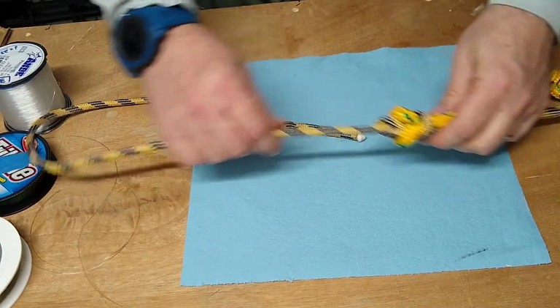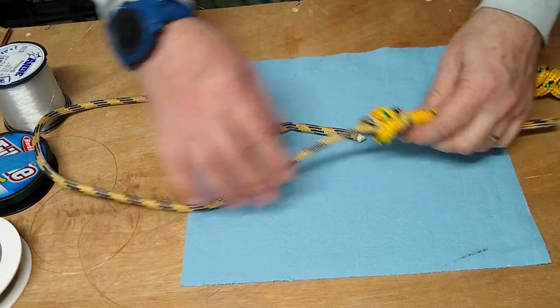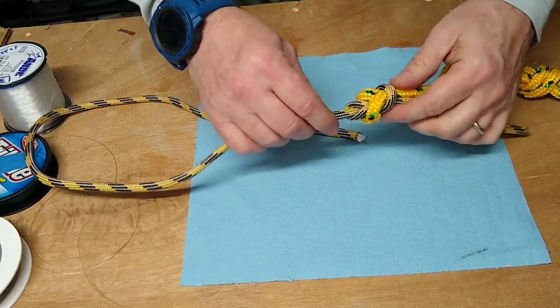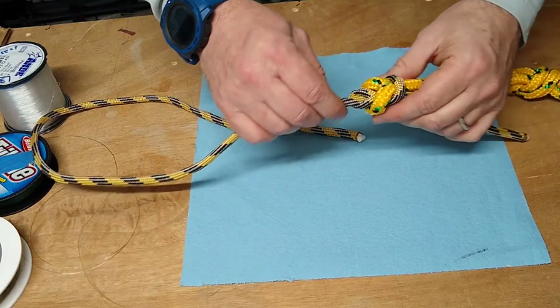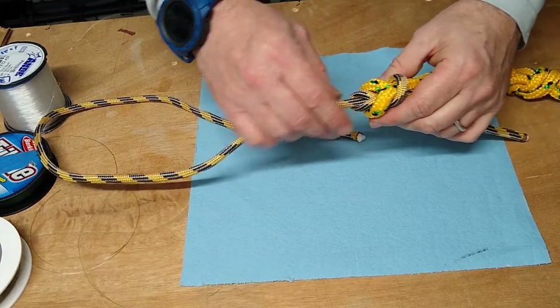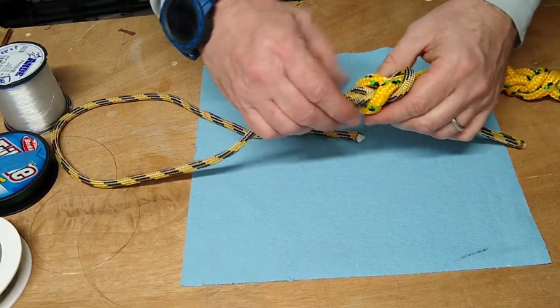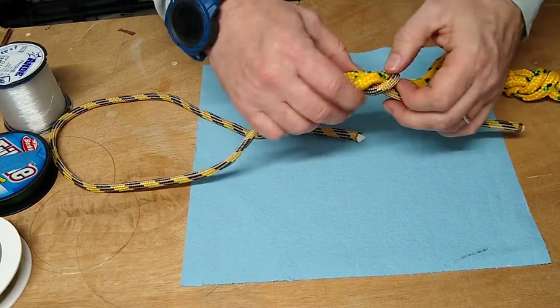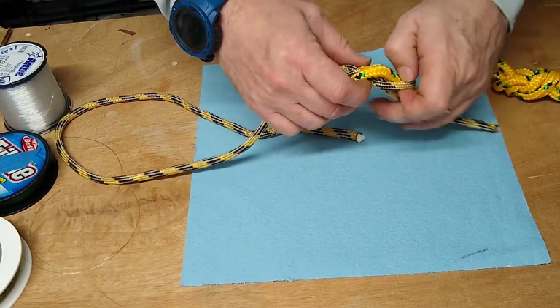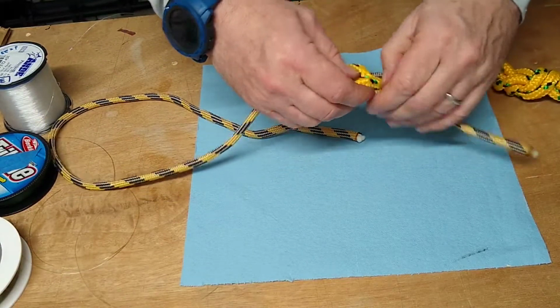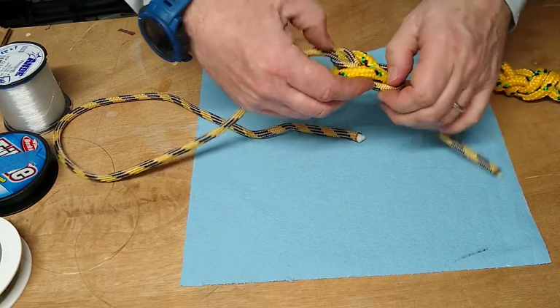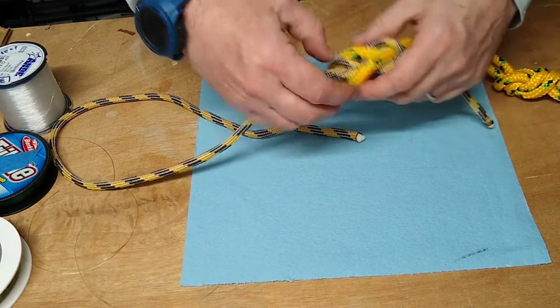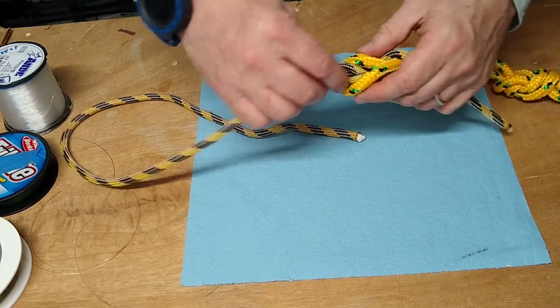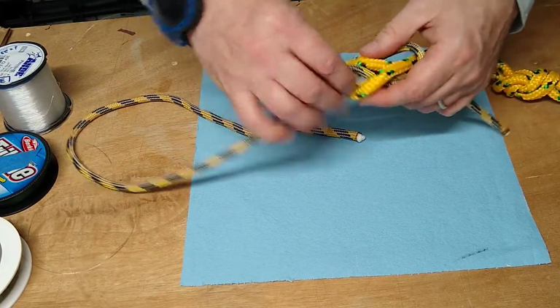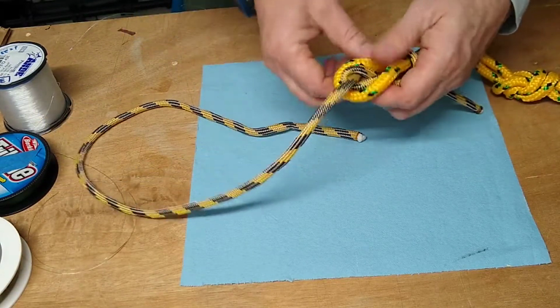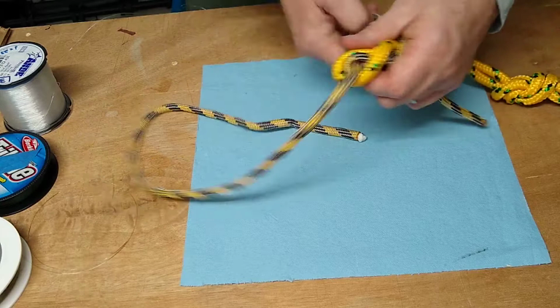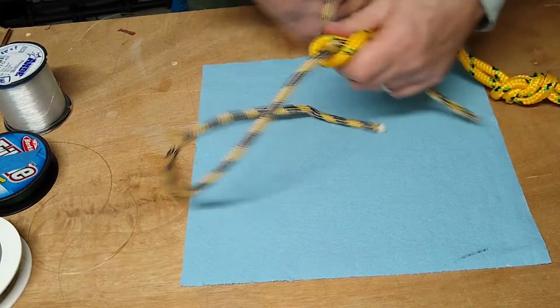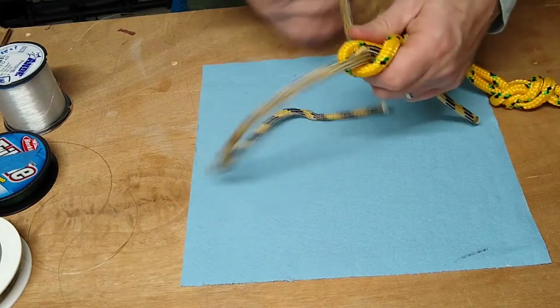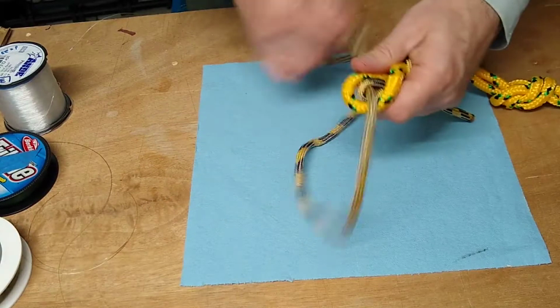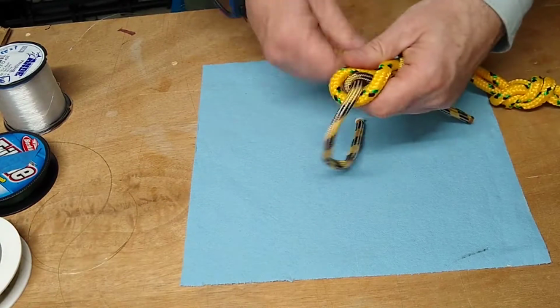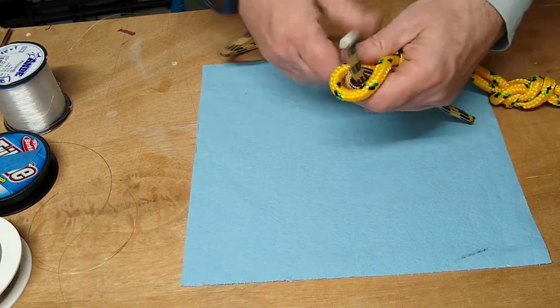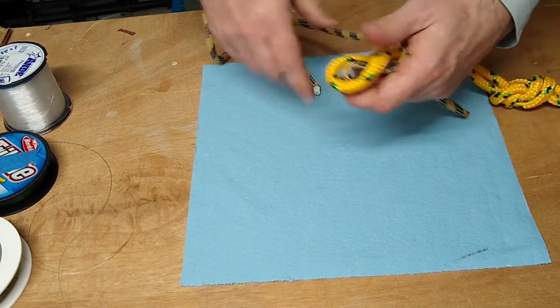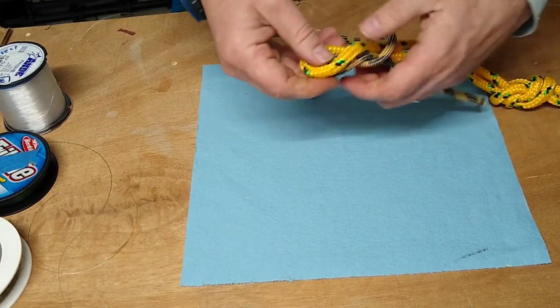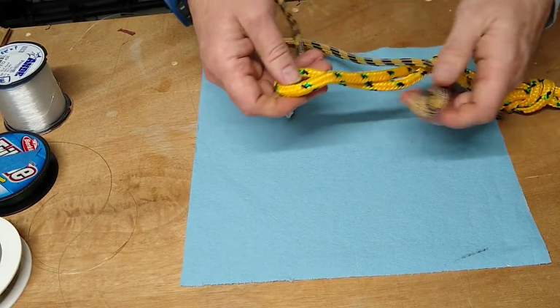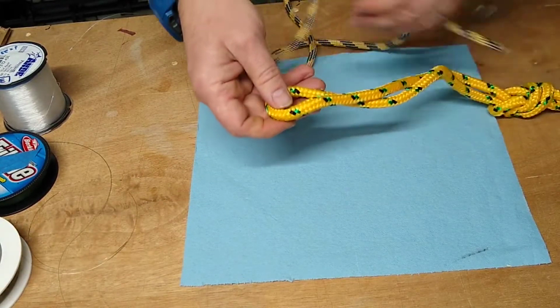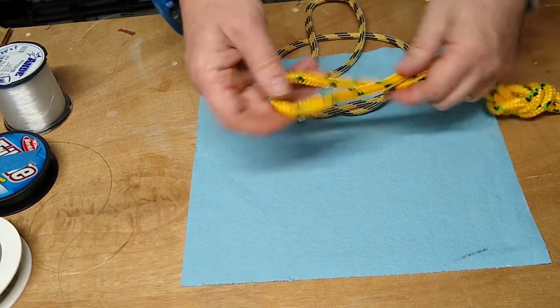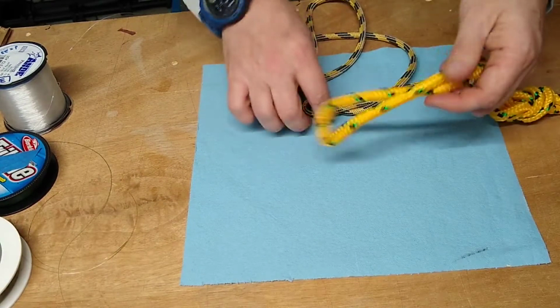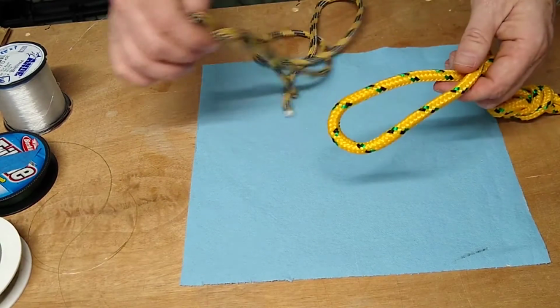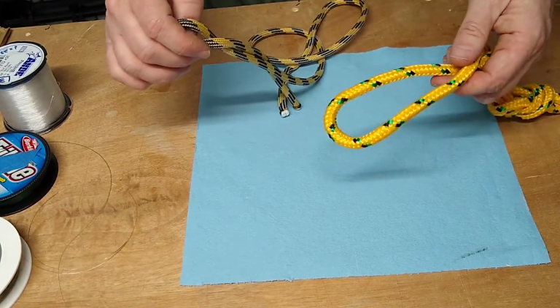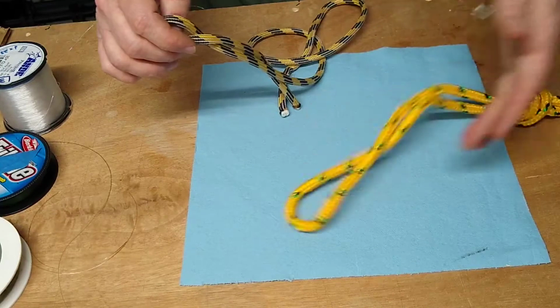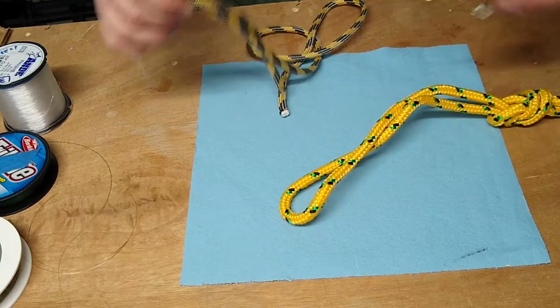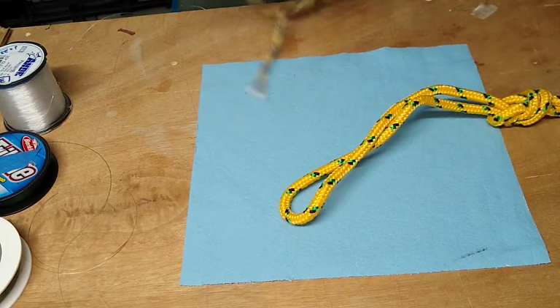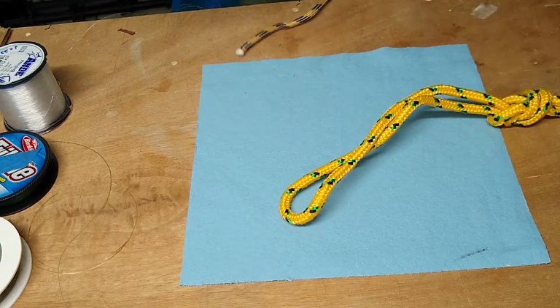When you run out of bite tippet, you can back this part out. And then you still have your loop connection.